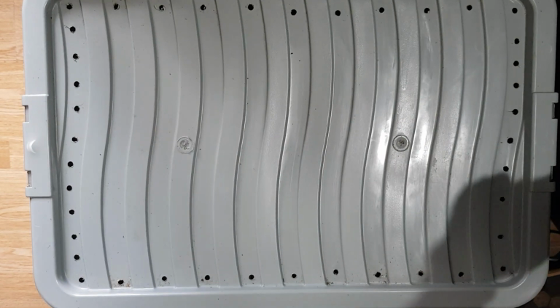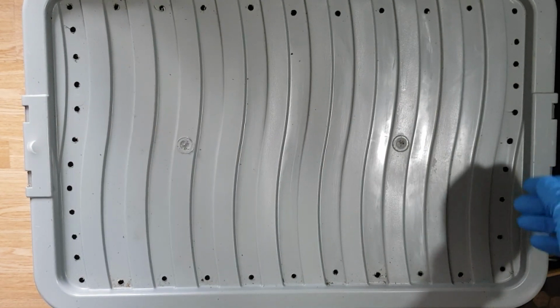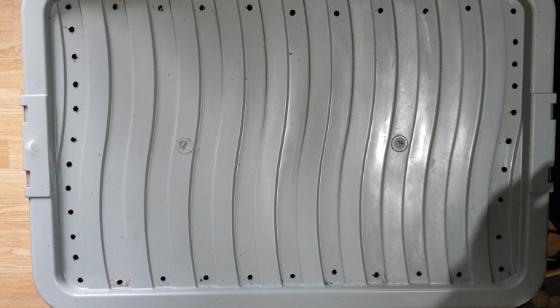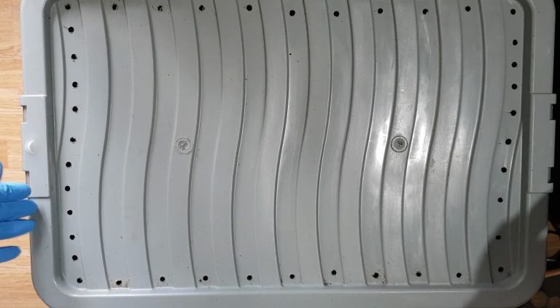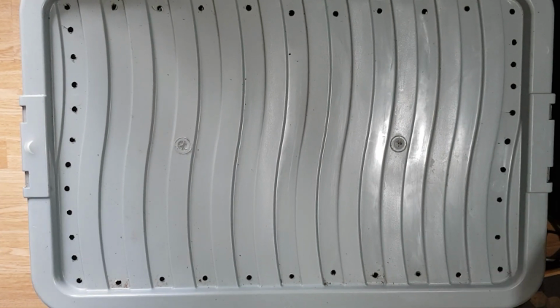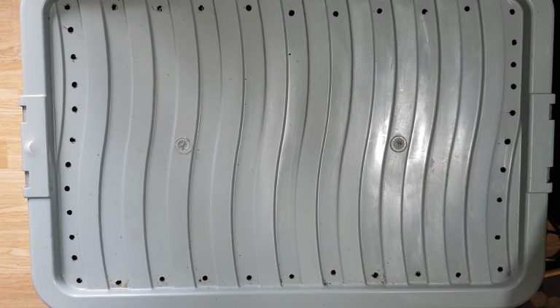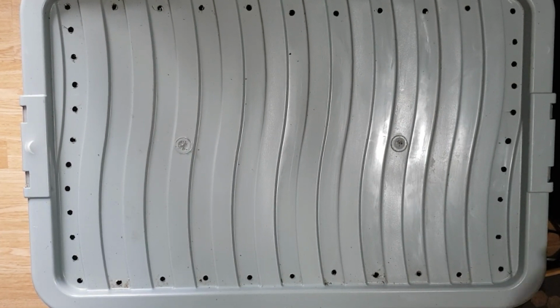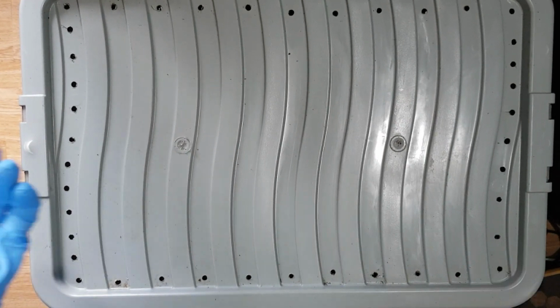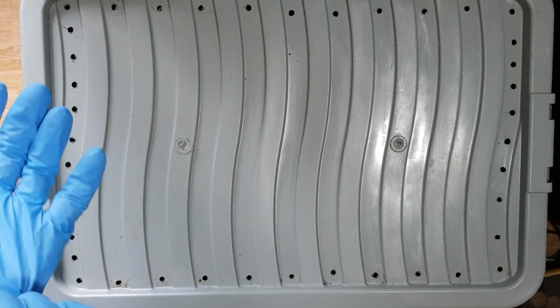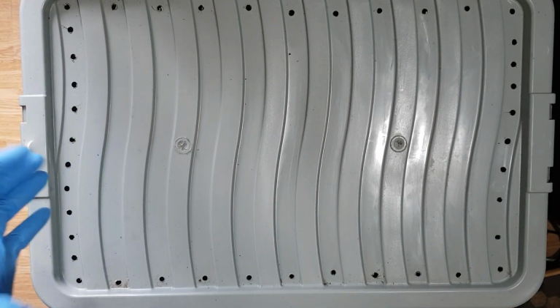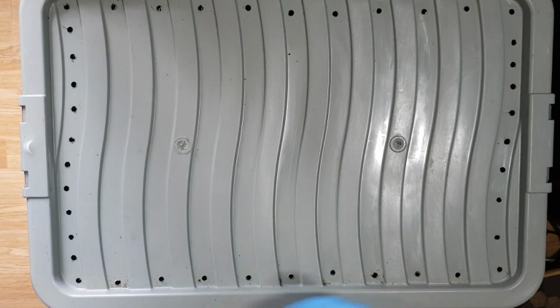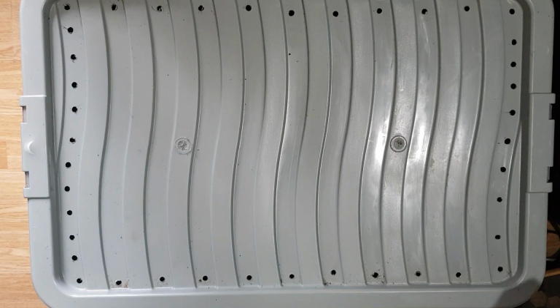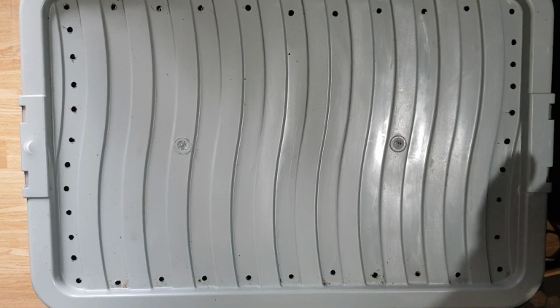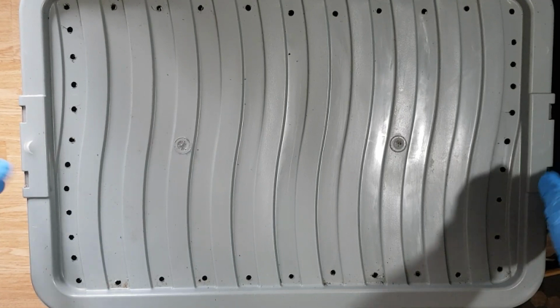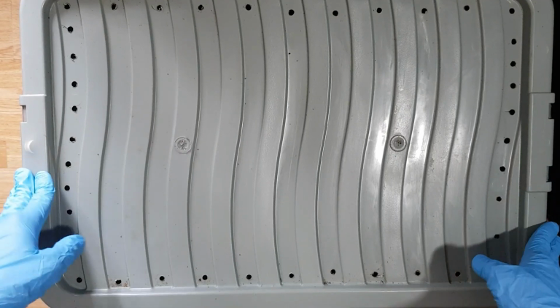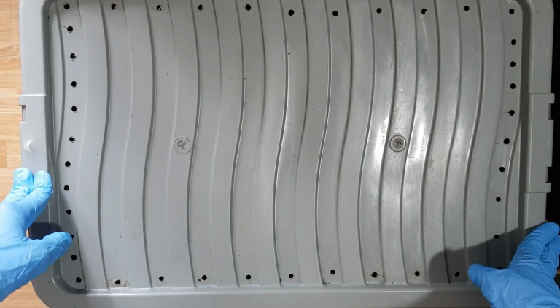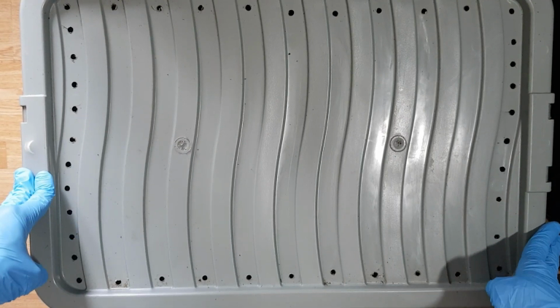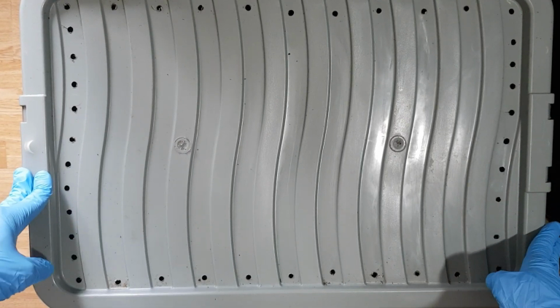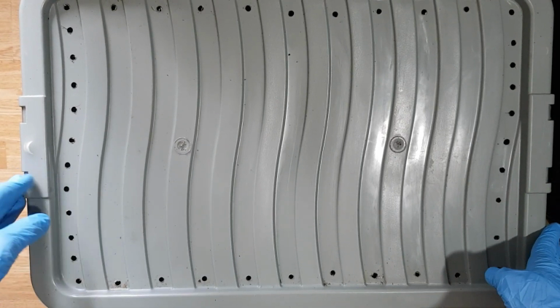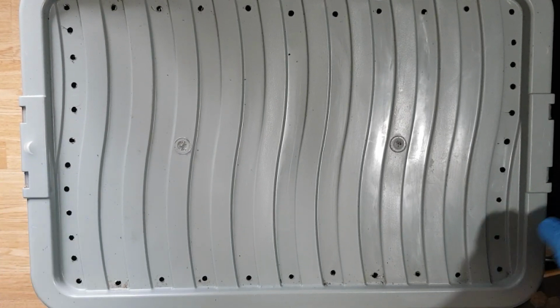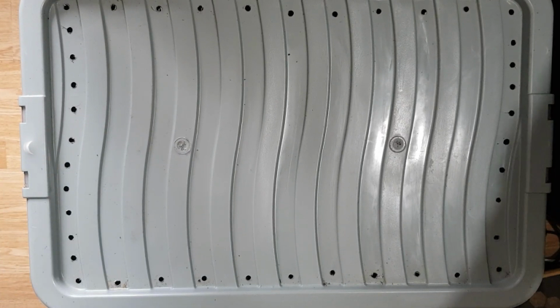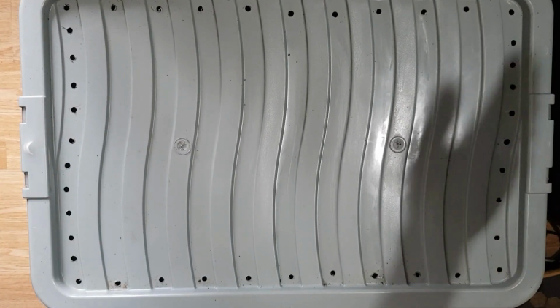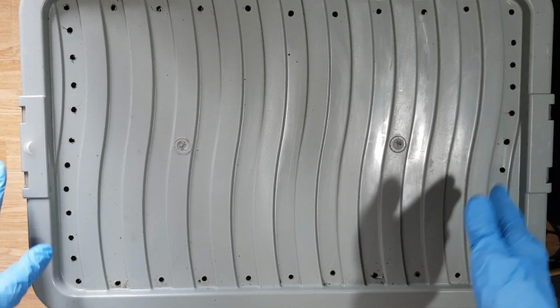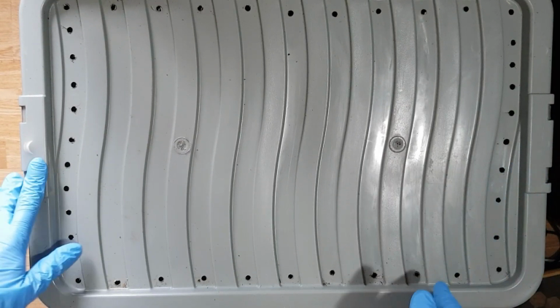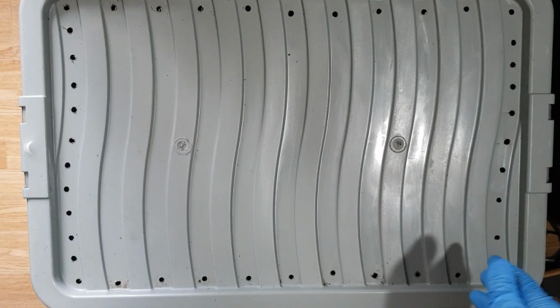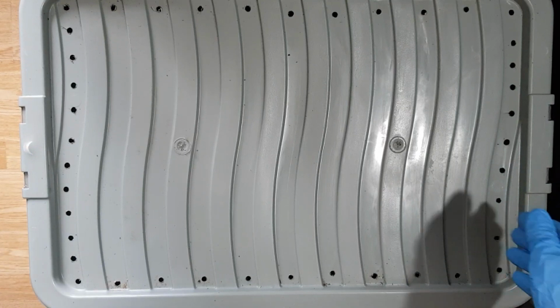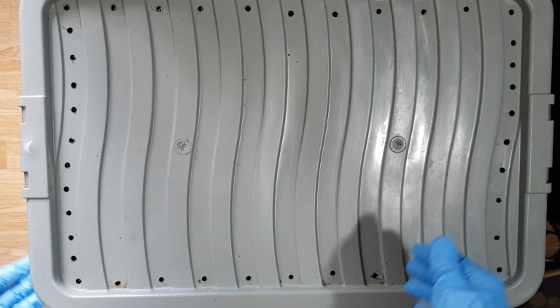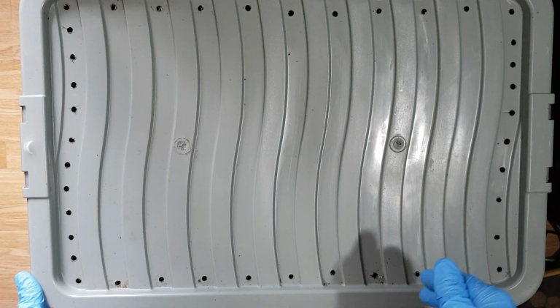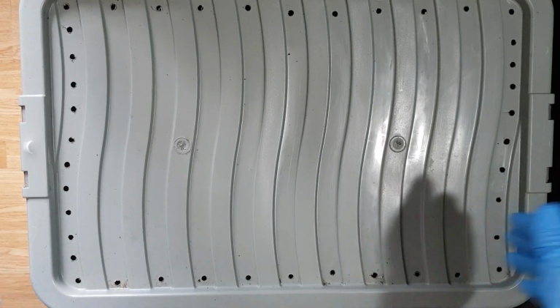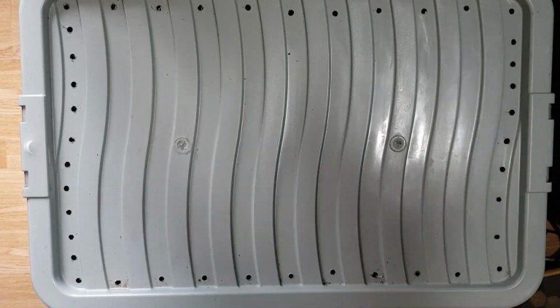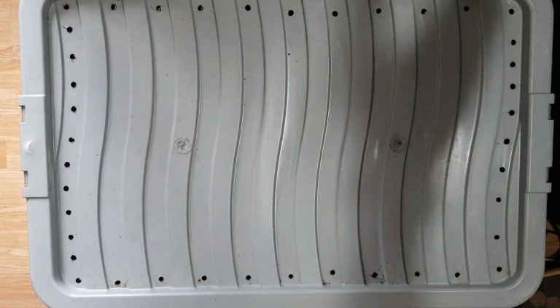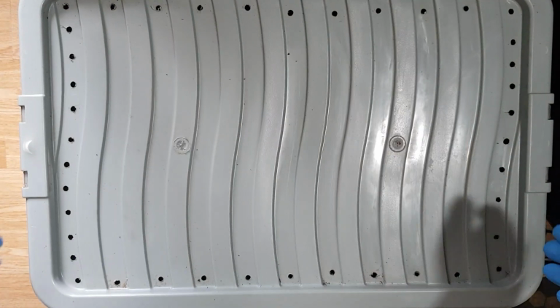Hi everybody. Welcome back, or welcome if it's your first time. Today I'm going to be showing you around one of my worm tubs, worm bins of my worm farm.